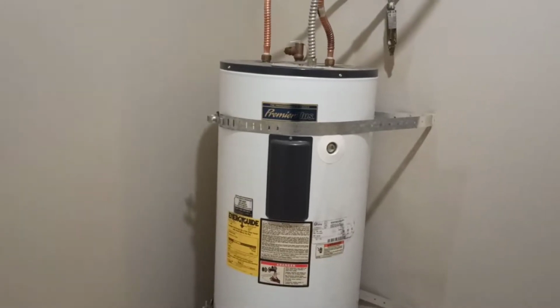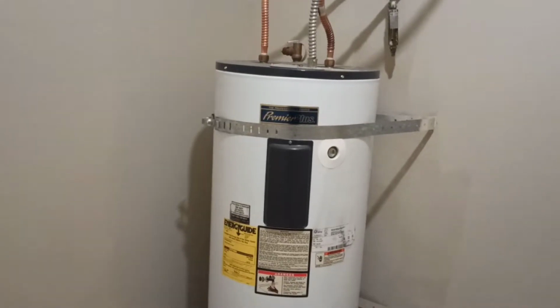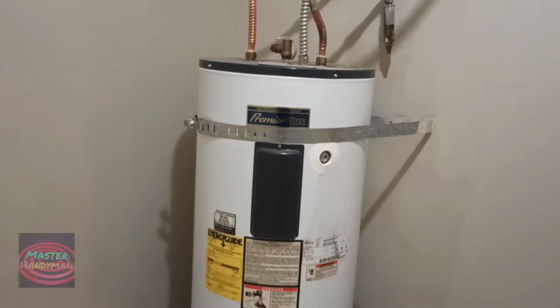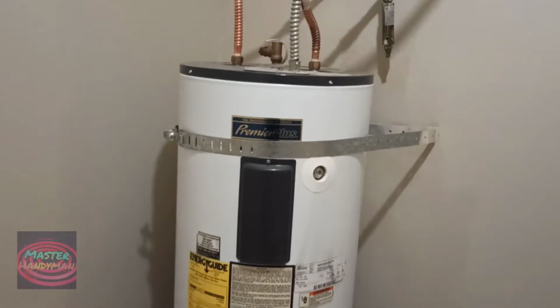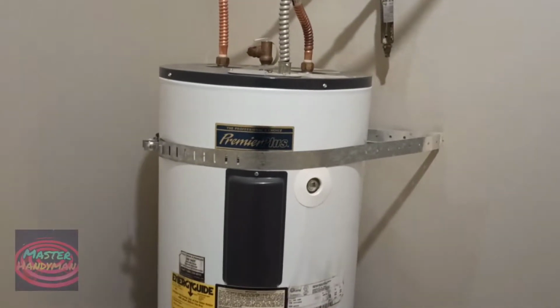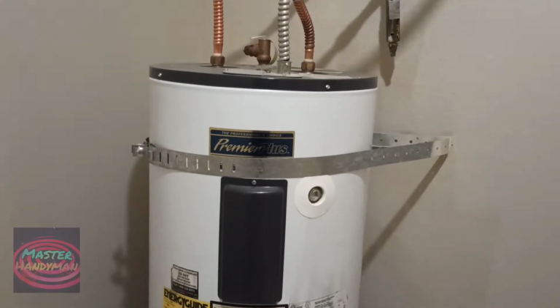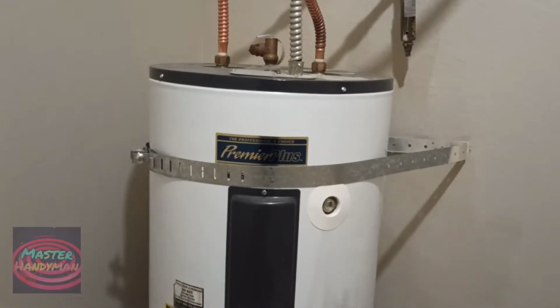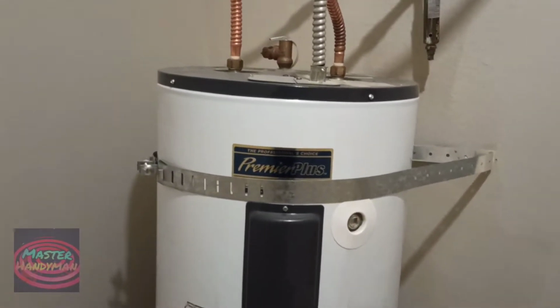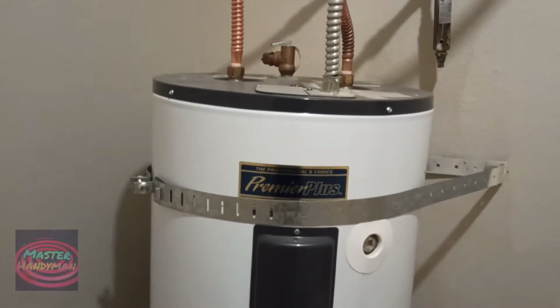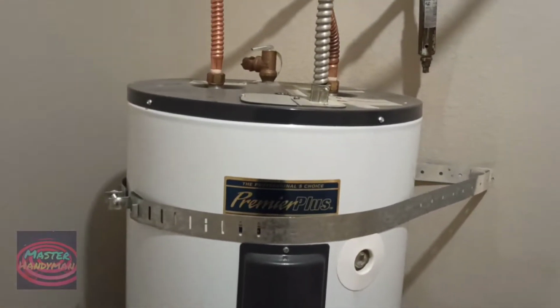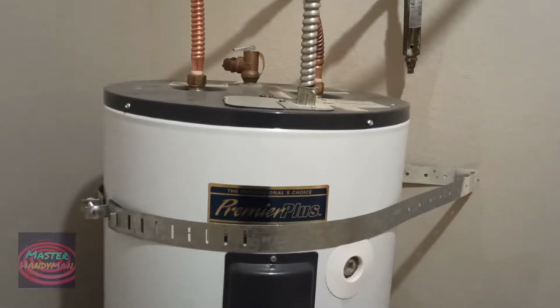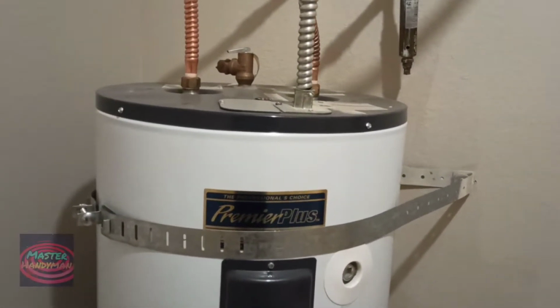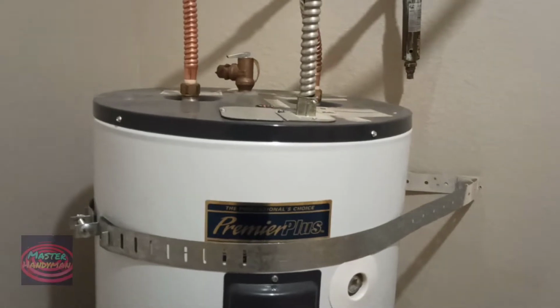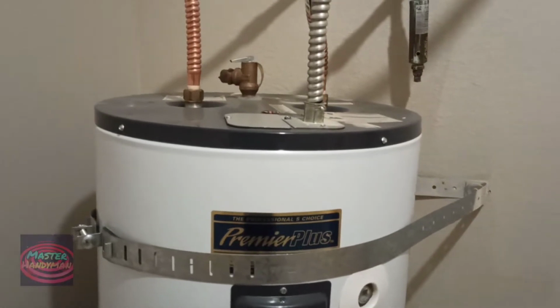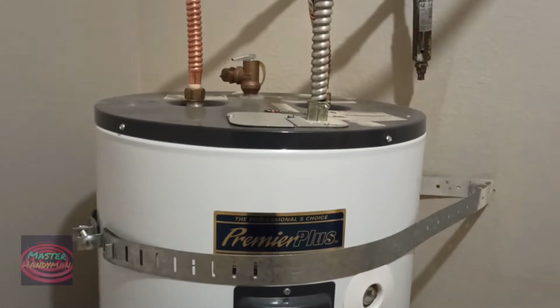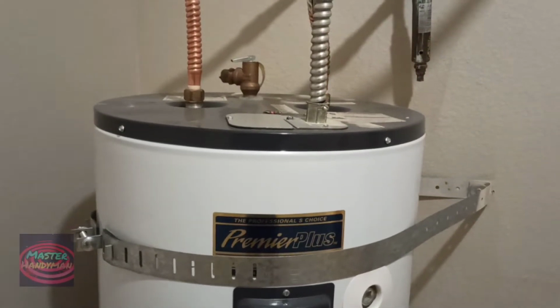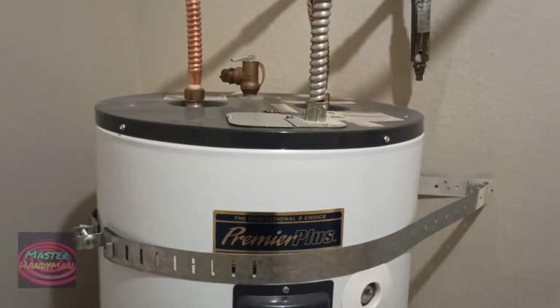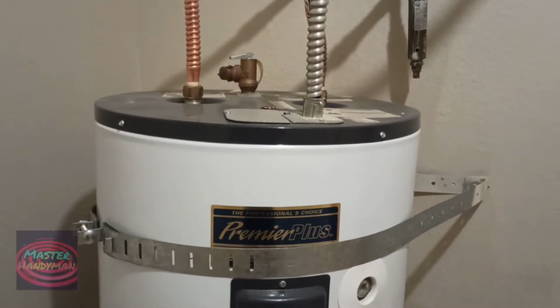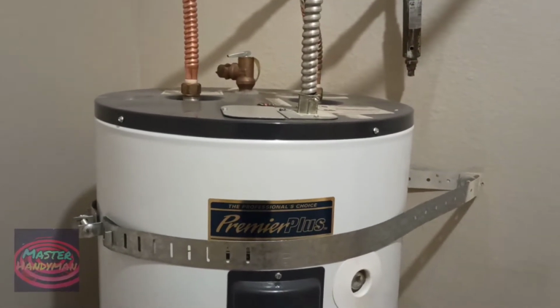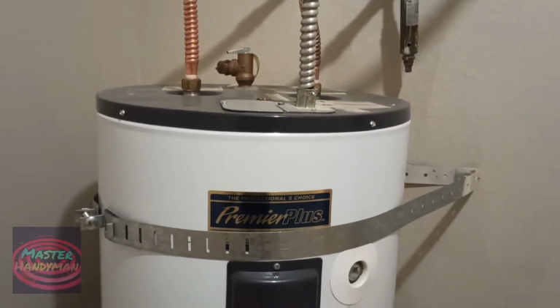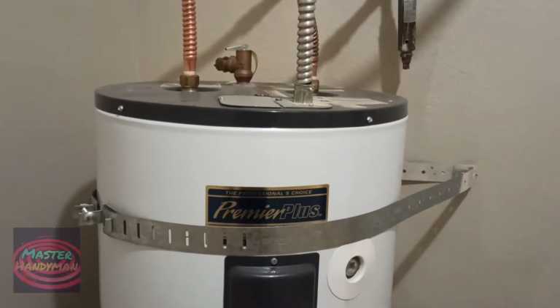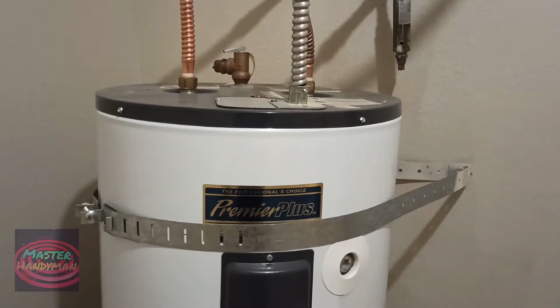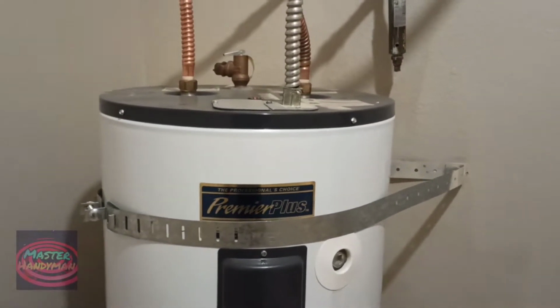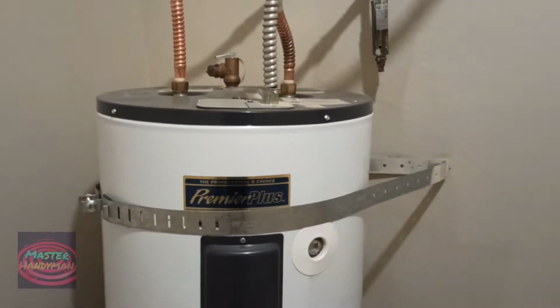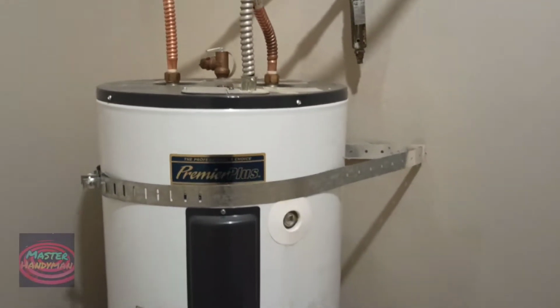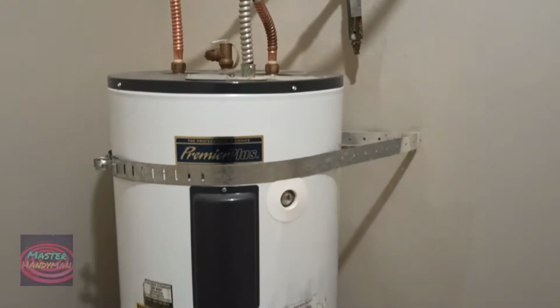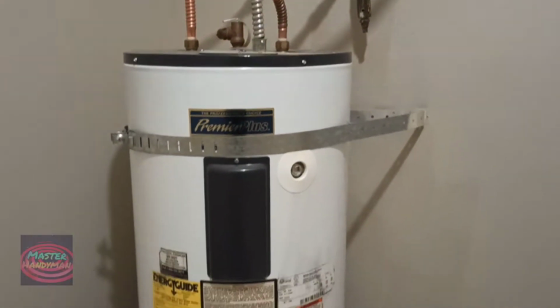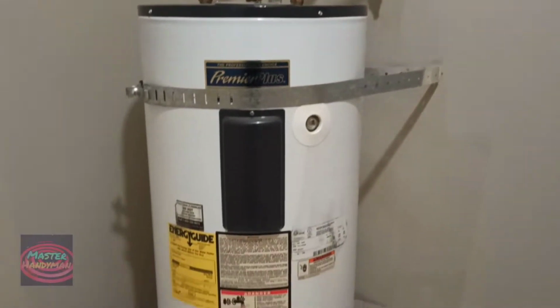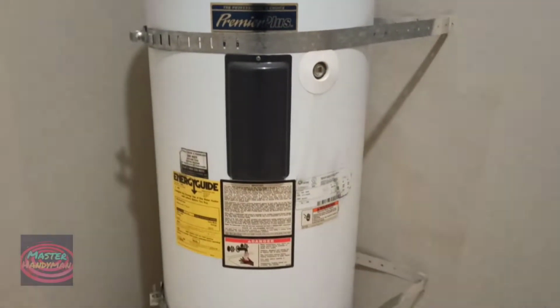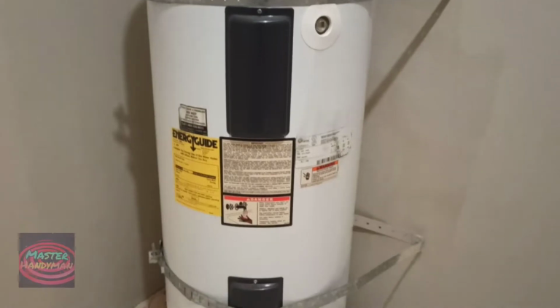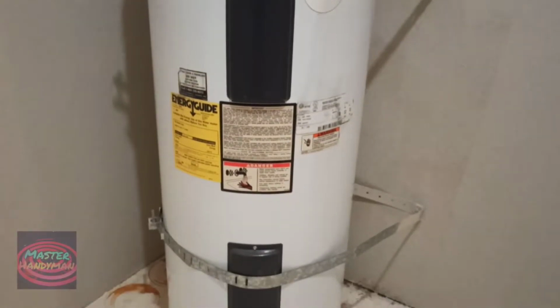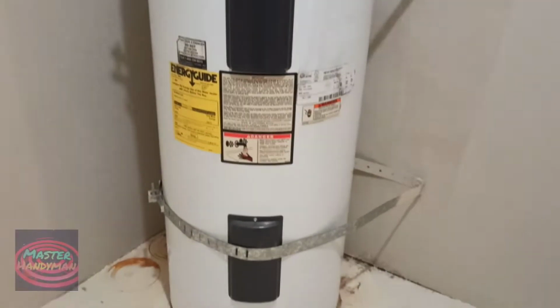Hello guys, welcome to another video from Master Handyman. Today in this video I am trying to show you guys how to reset the water heater.